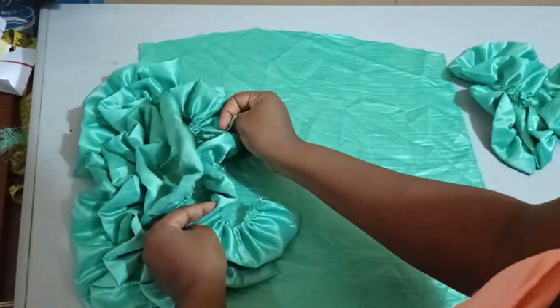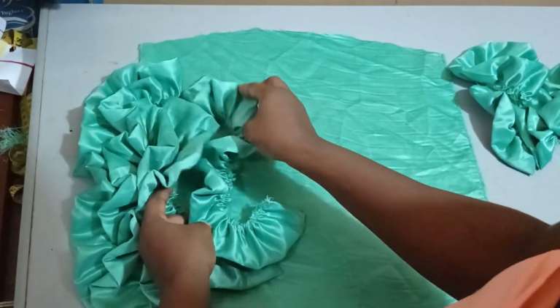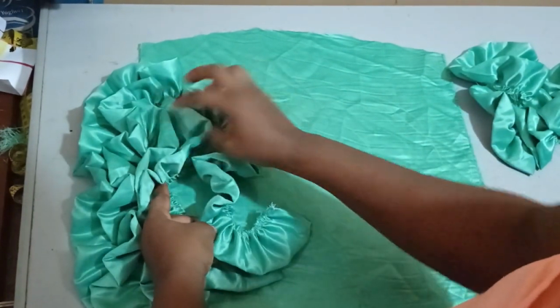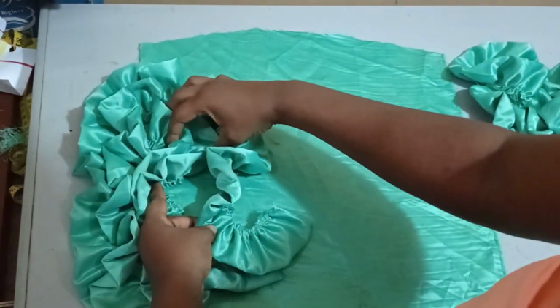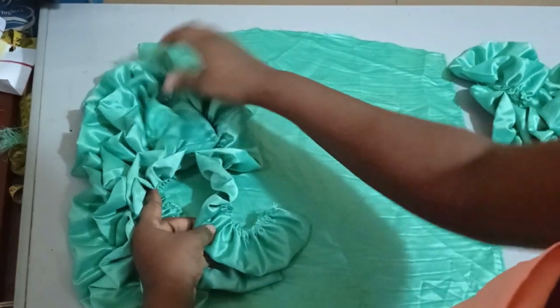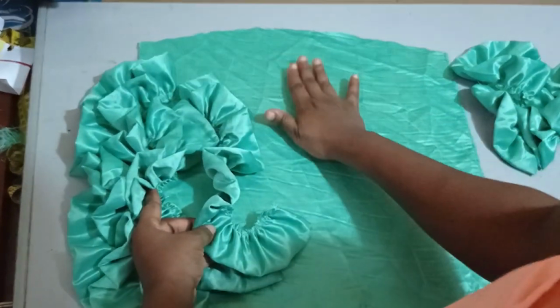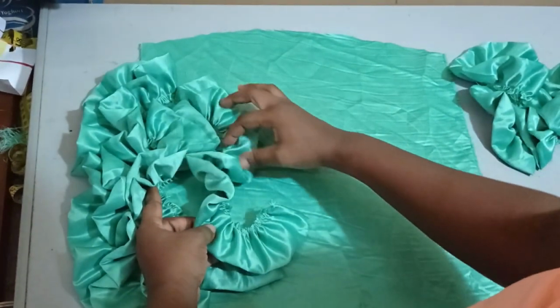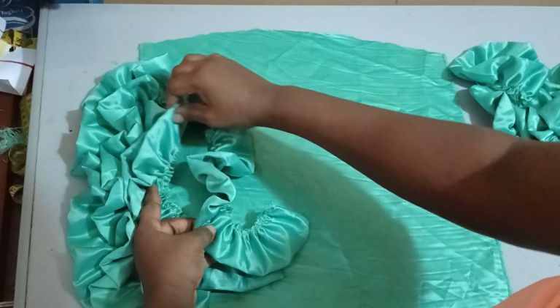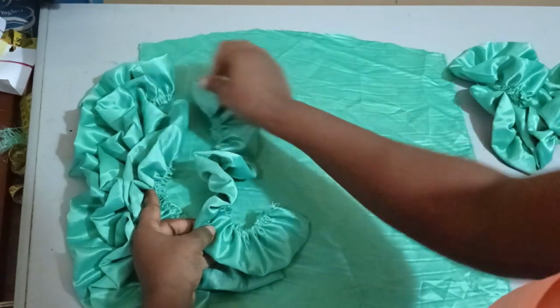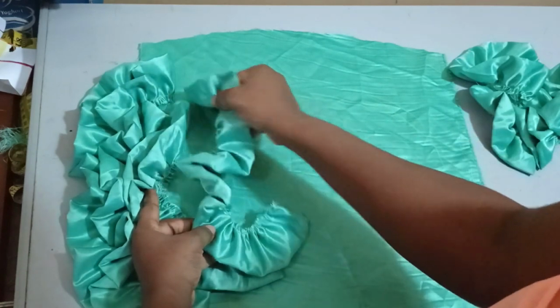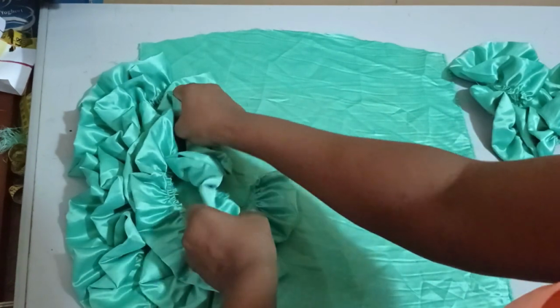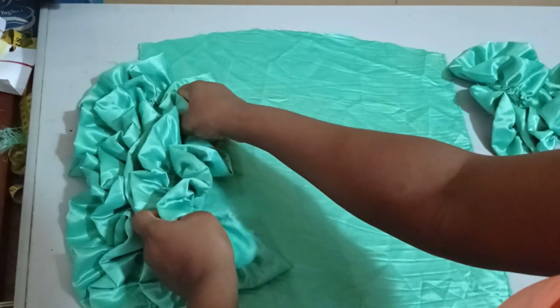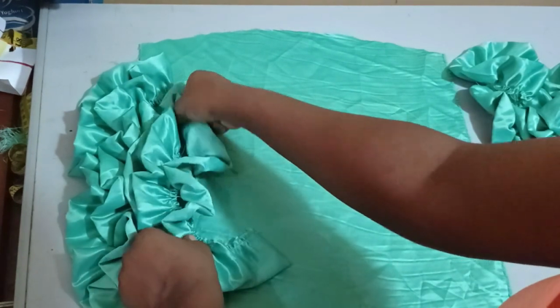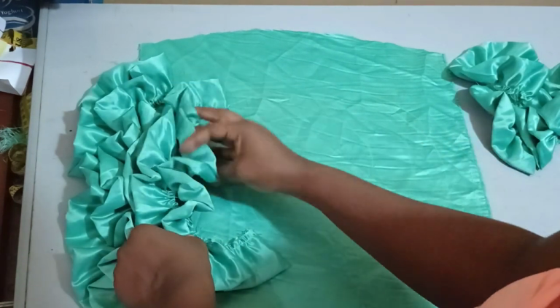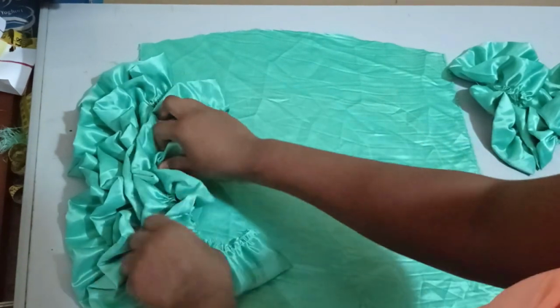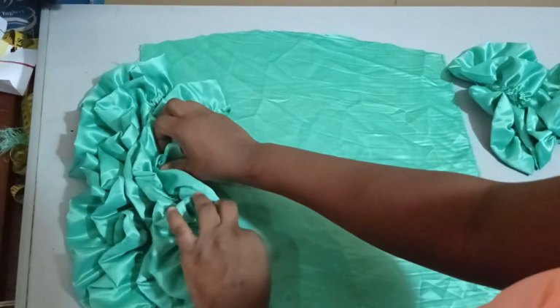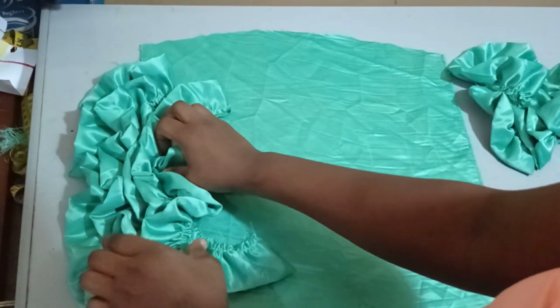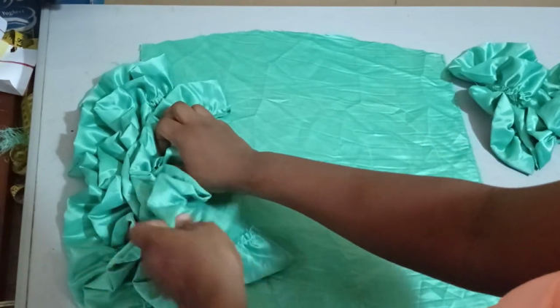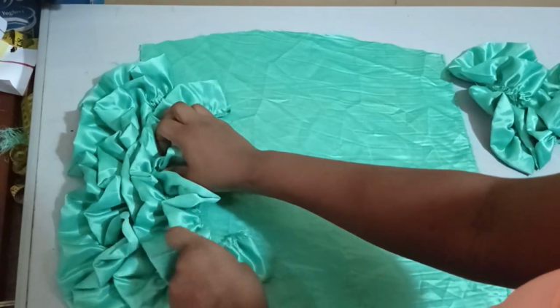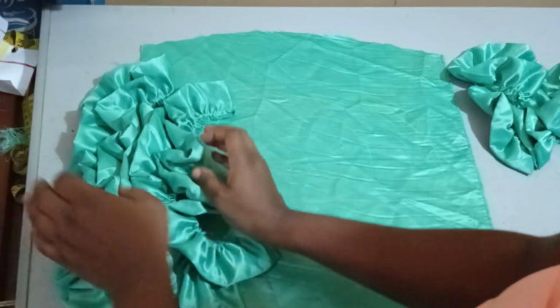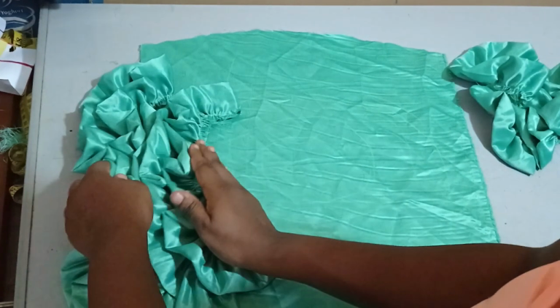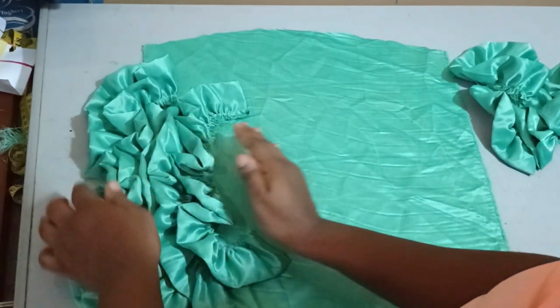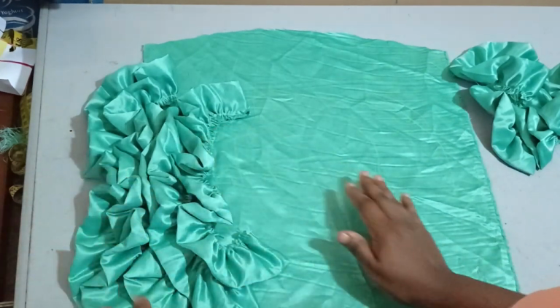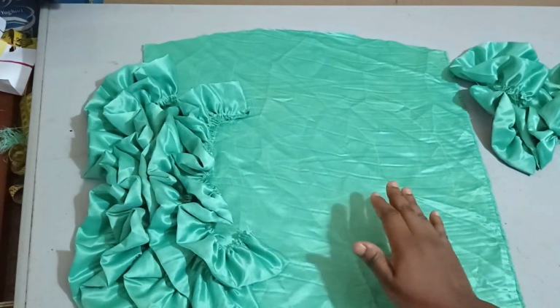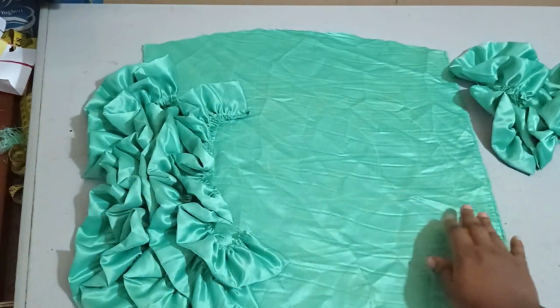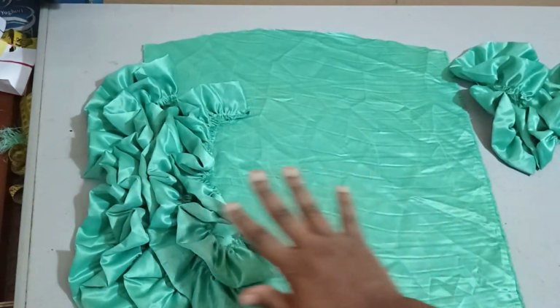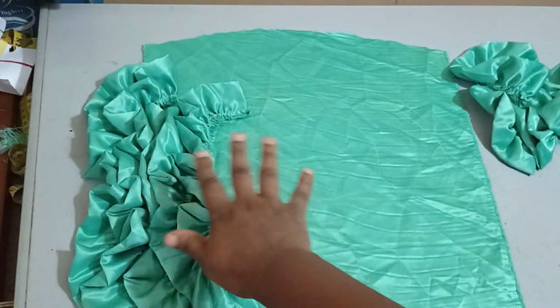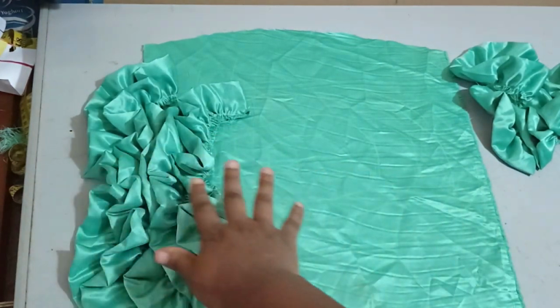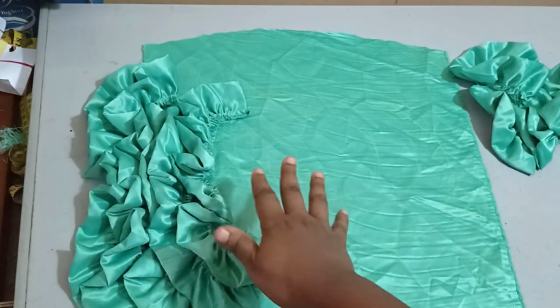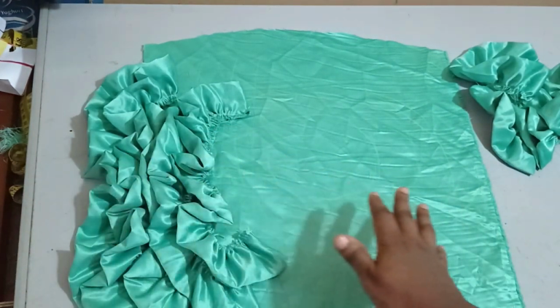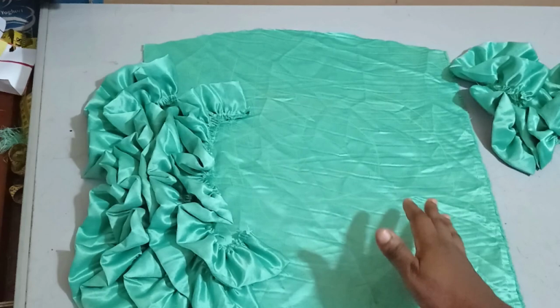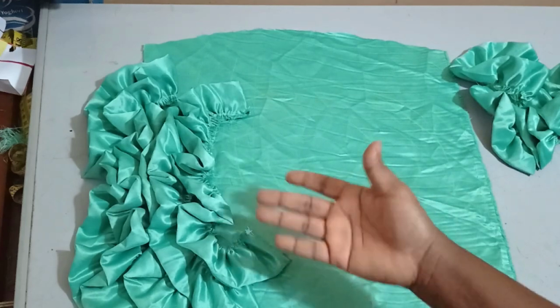You can add interfacing to the surface that you're going to sew it on. It's going to be a lot of work on the surface, so you may want to add interfacing to strengthen it. You can see how our ruffles are coming out nicely now.